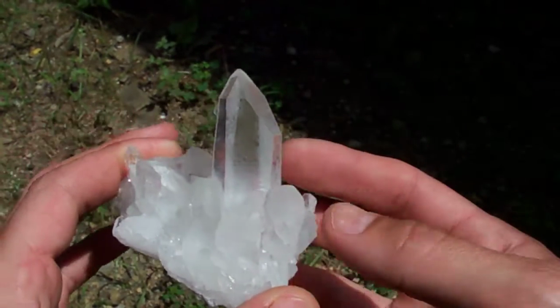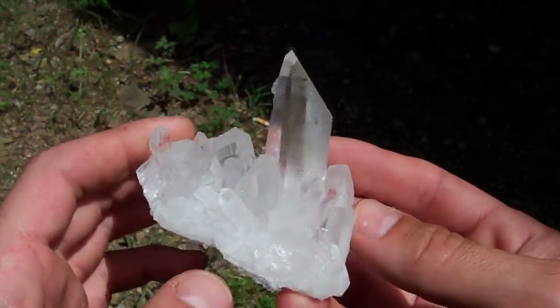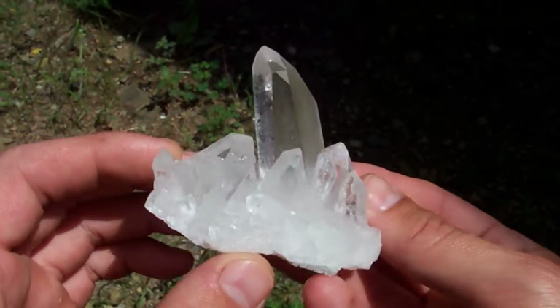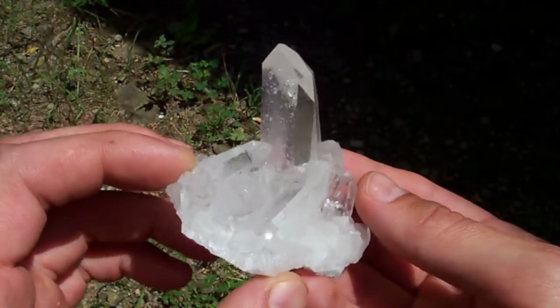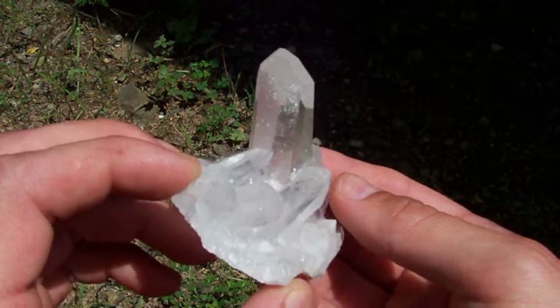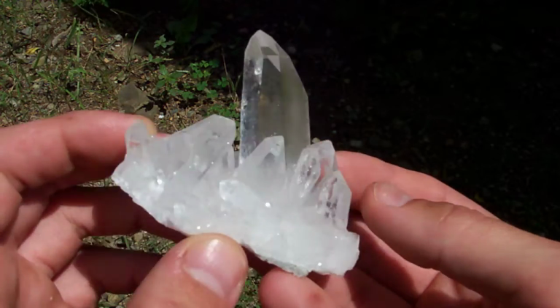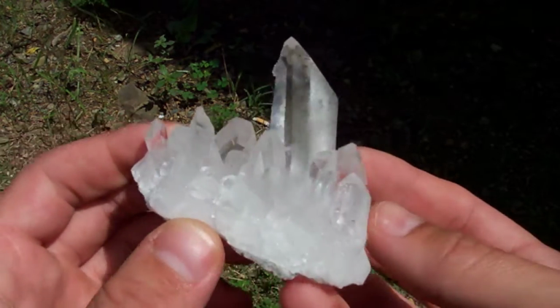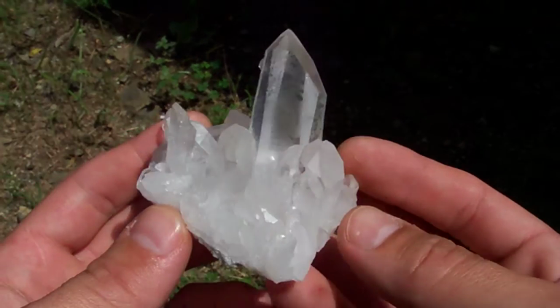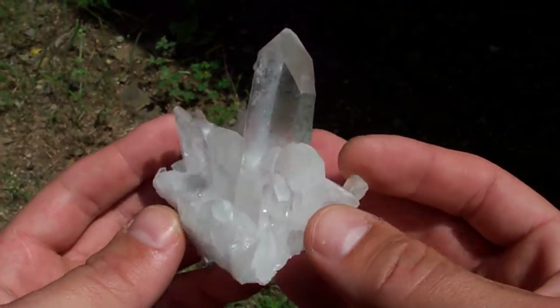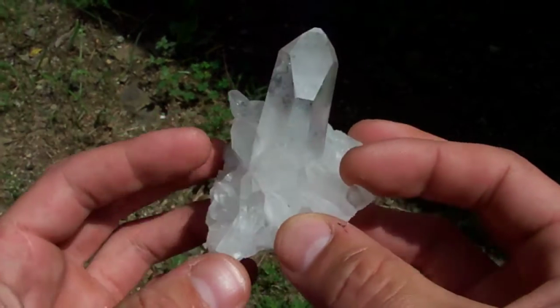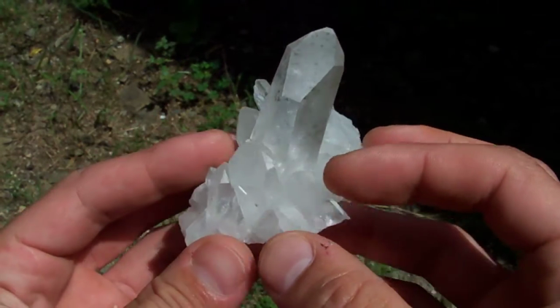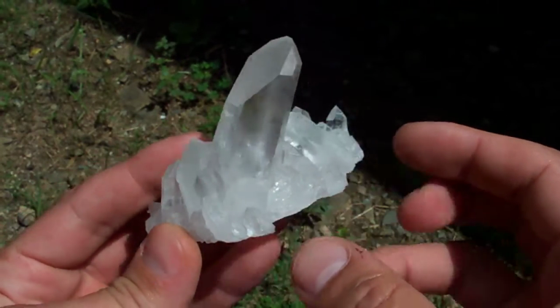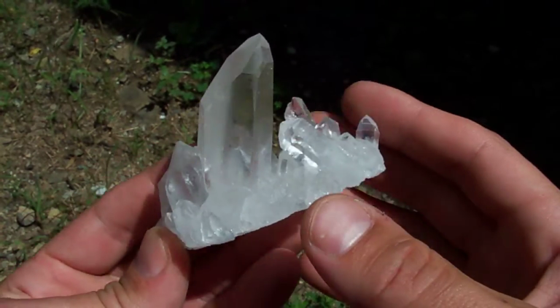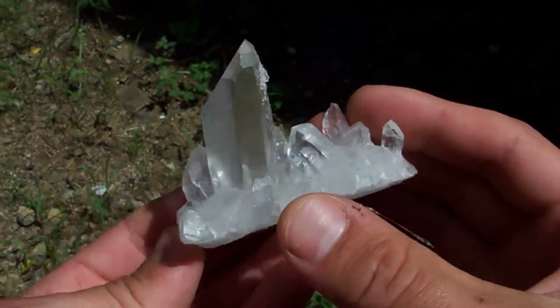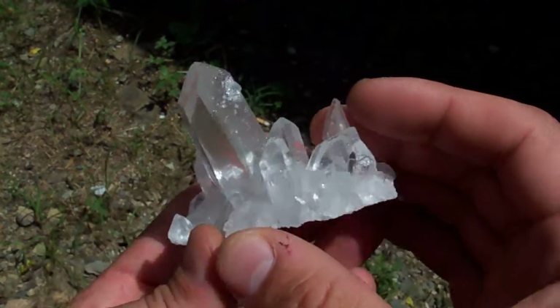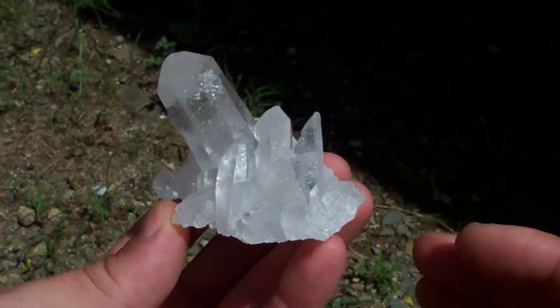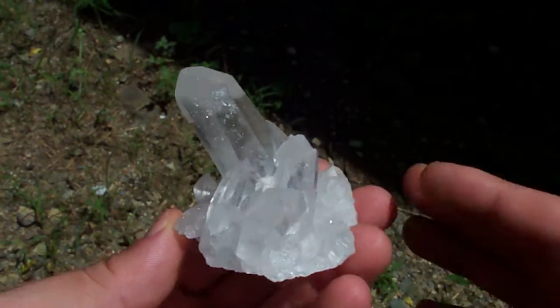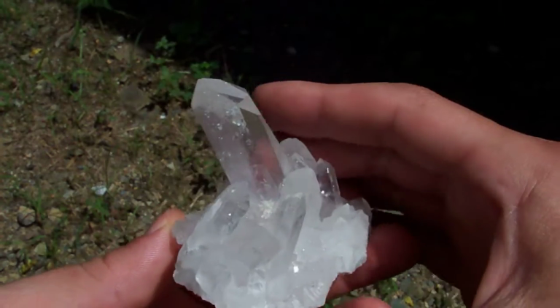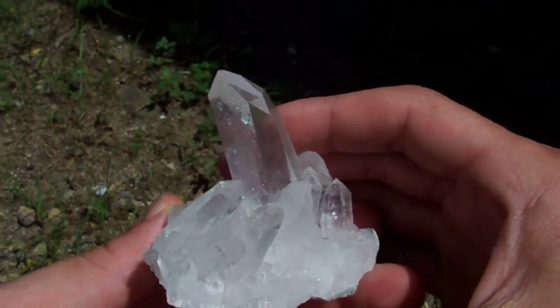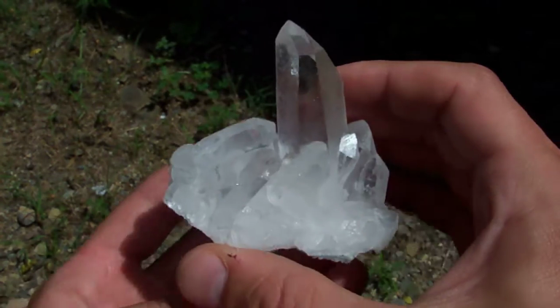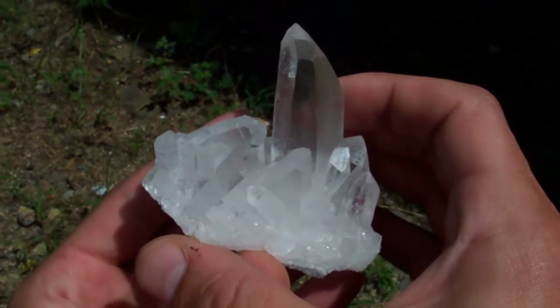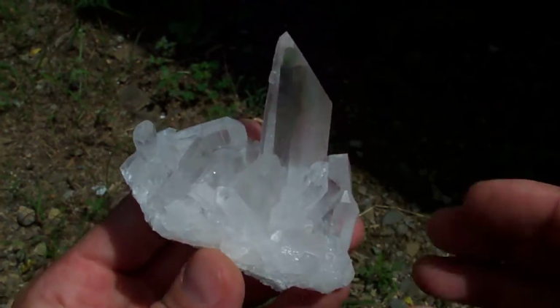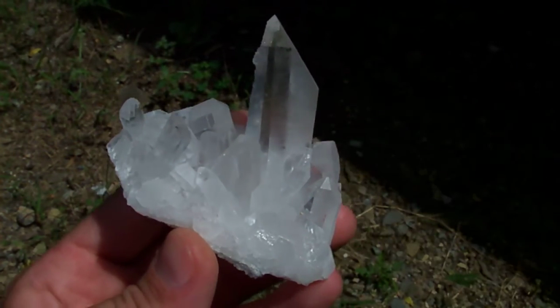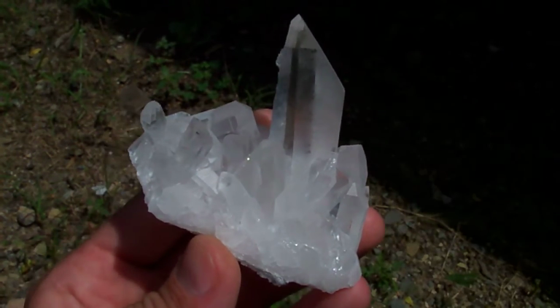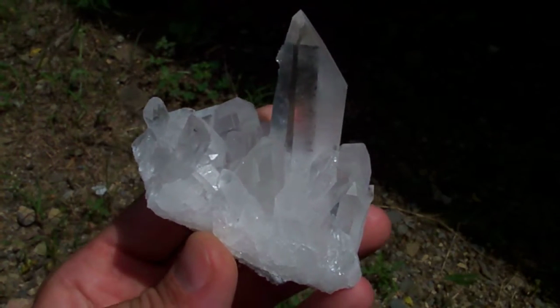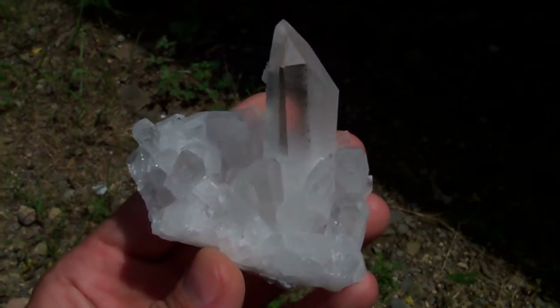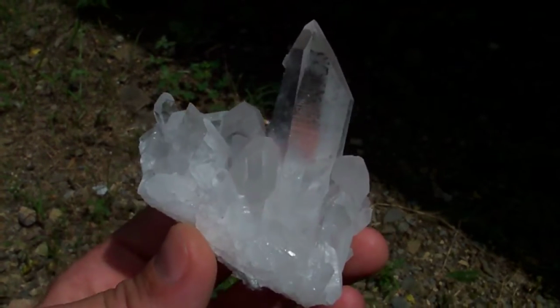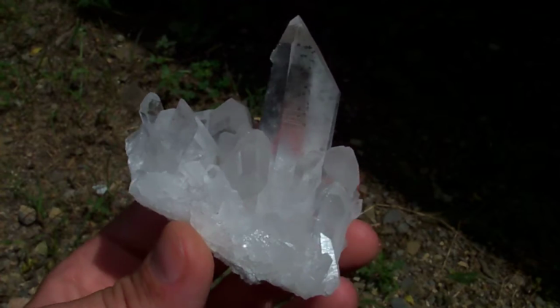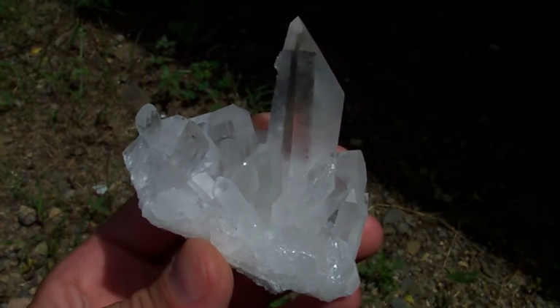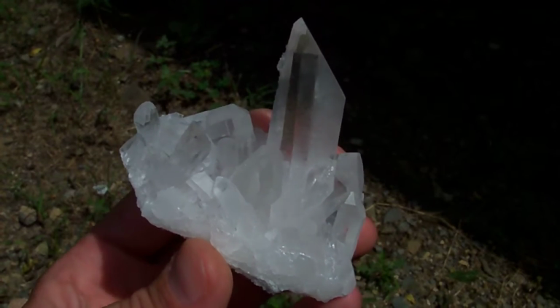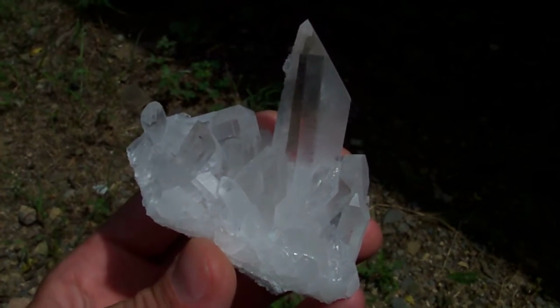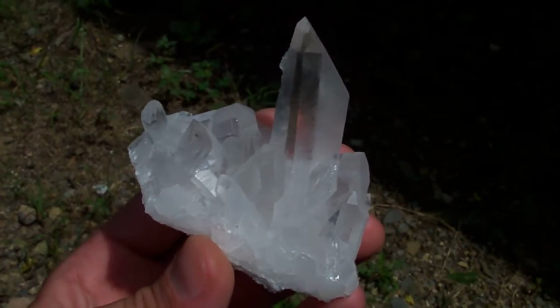Gorgeous natural cluster. I've got a dog coming over here to get some pets, so I'm gonna stop the video and give the dog some pets.